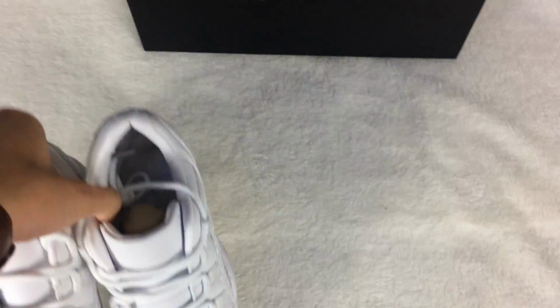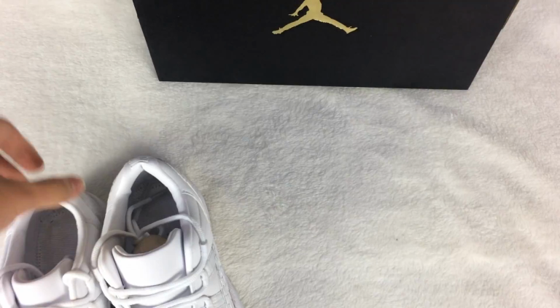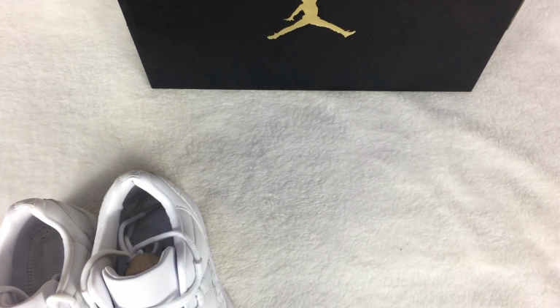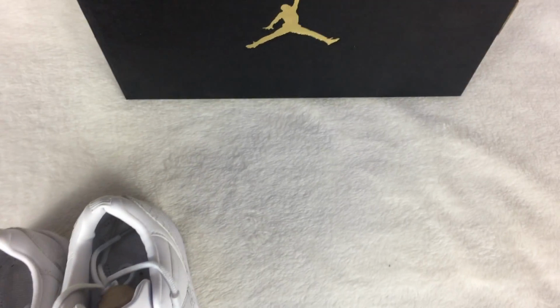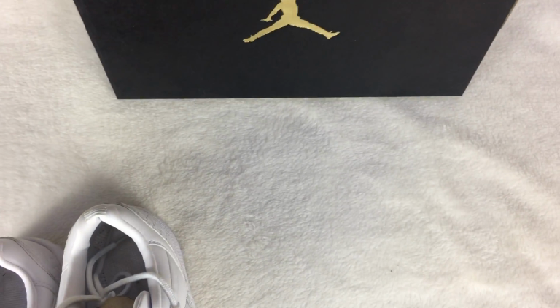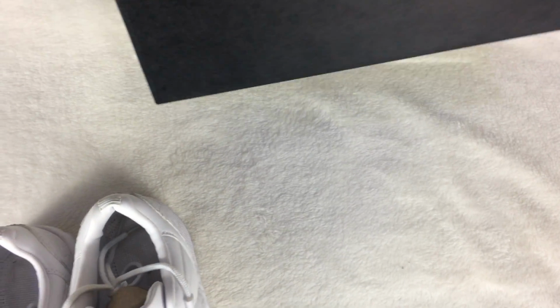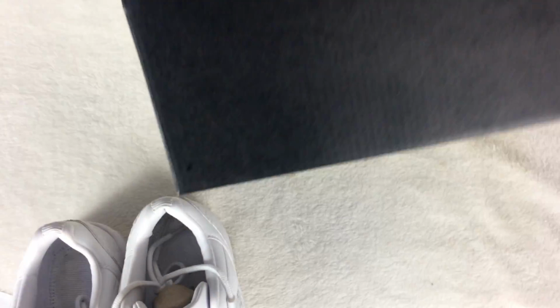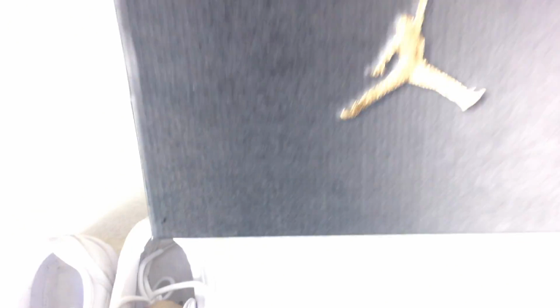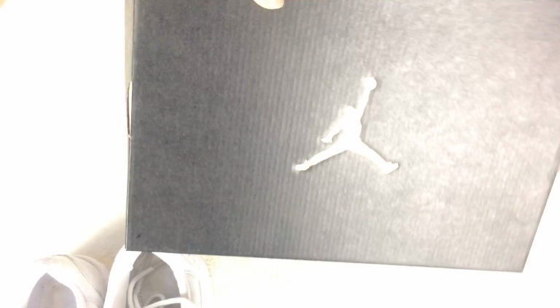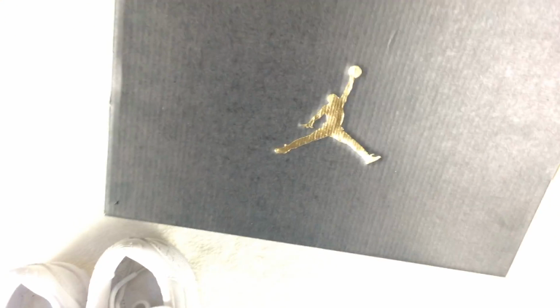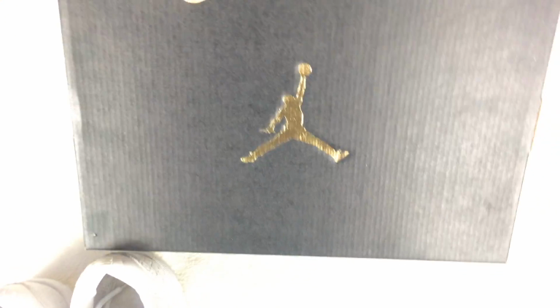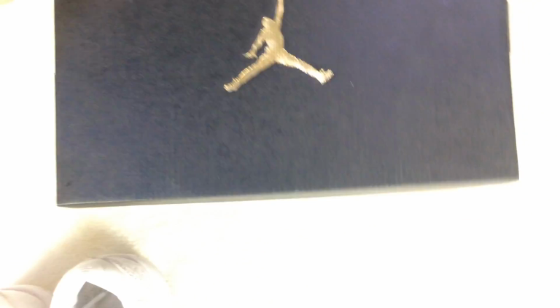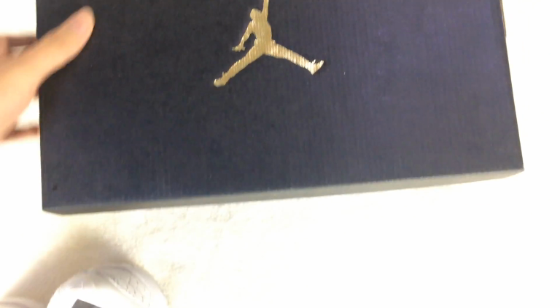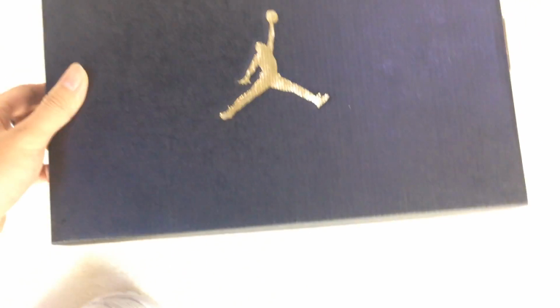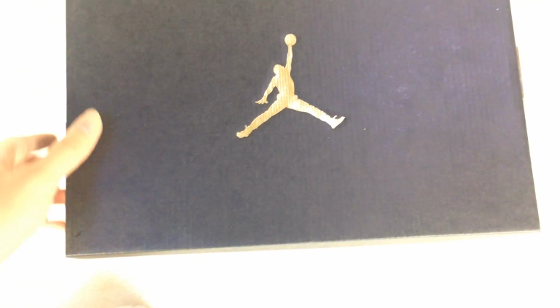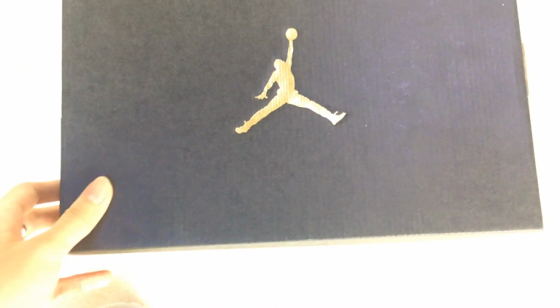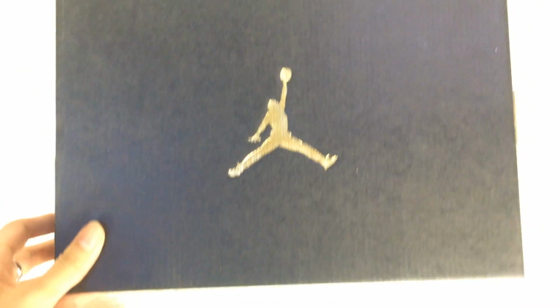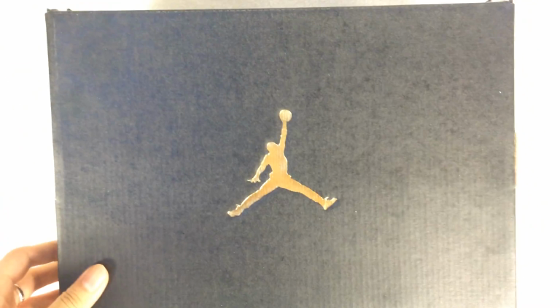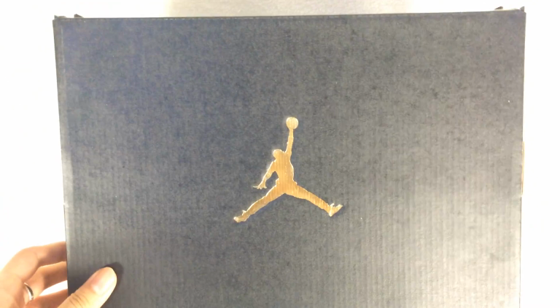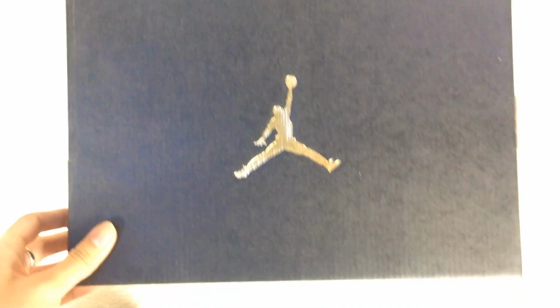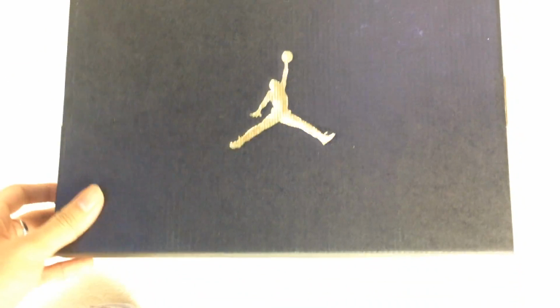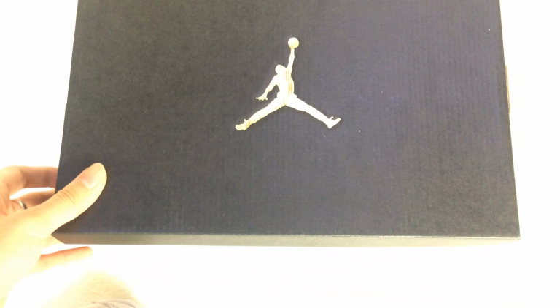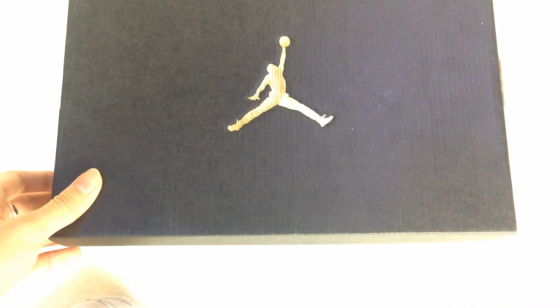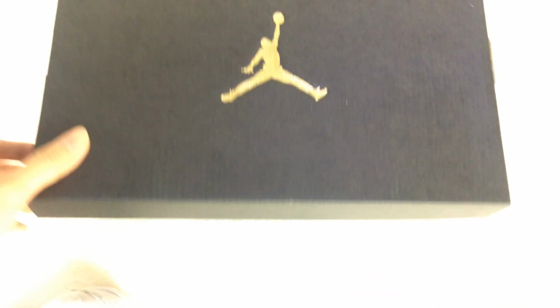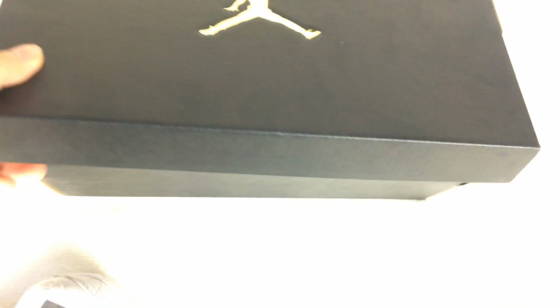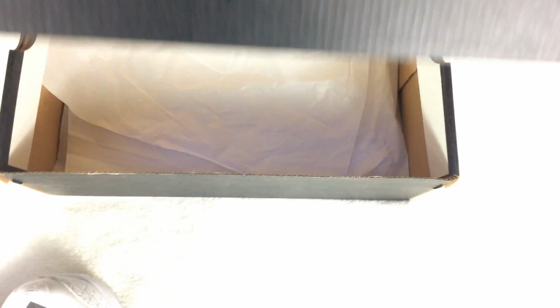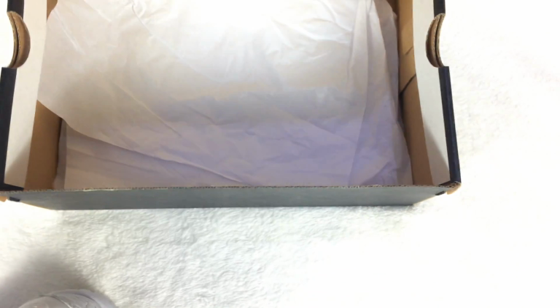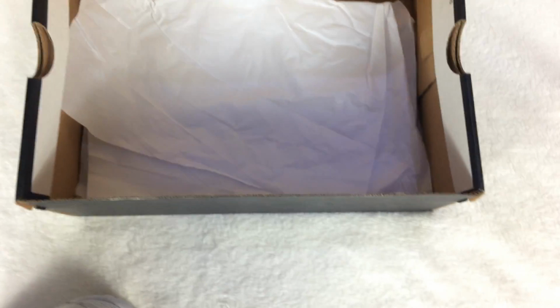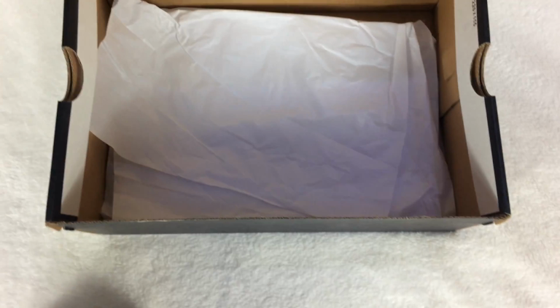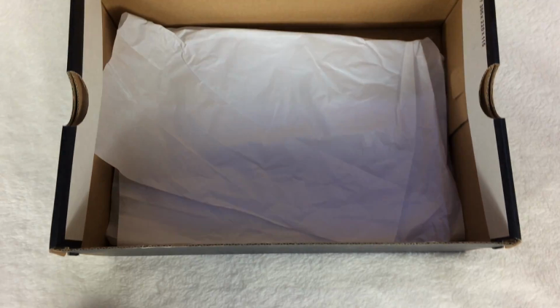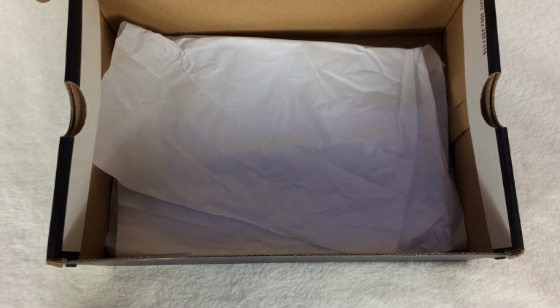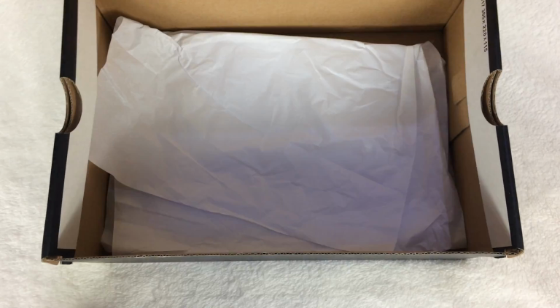Okay, let me show you the shoe box. This is the shoe box. On the shoe box it has a gold Jordan logo, and inside it has white paper.